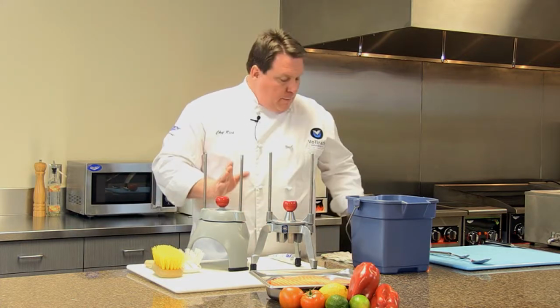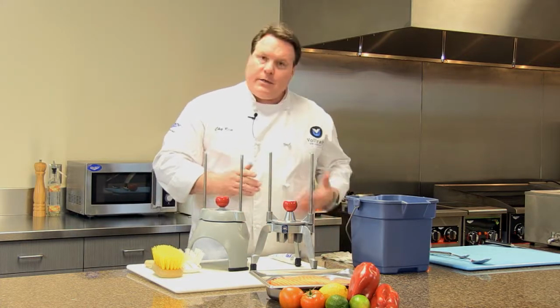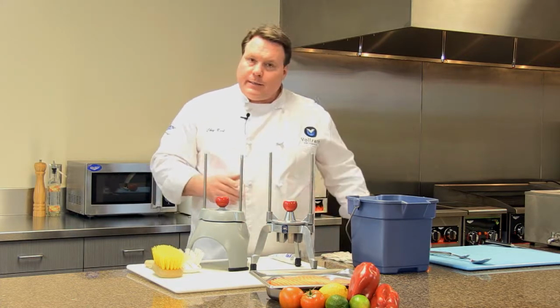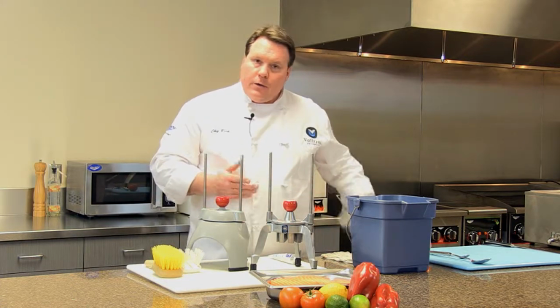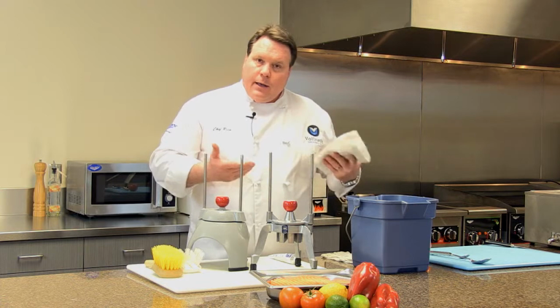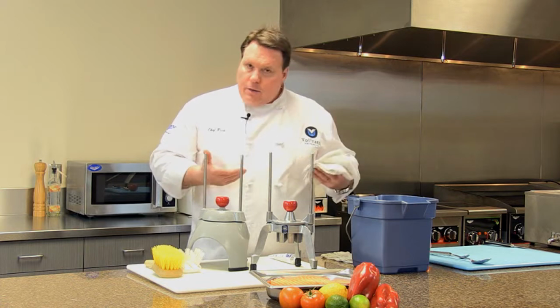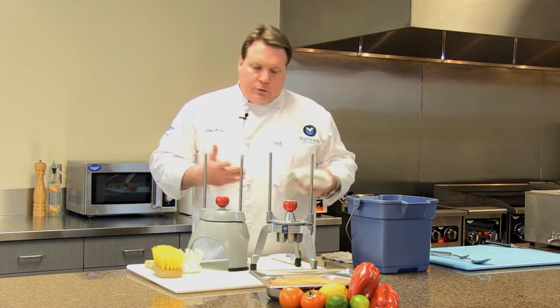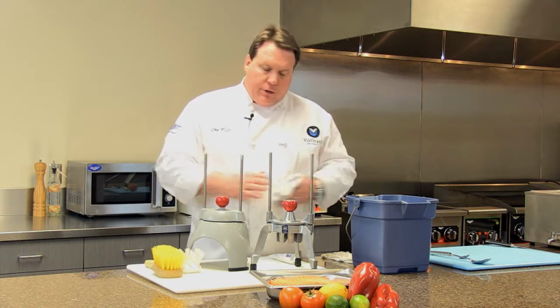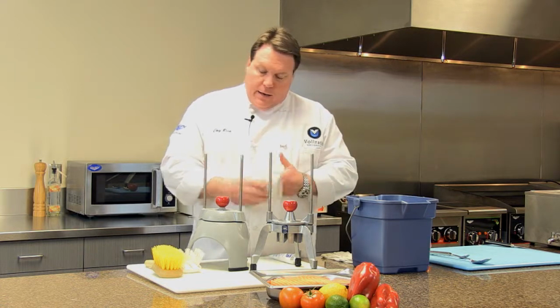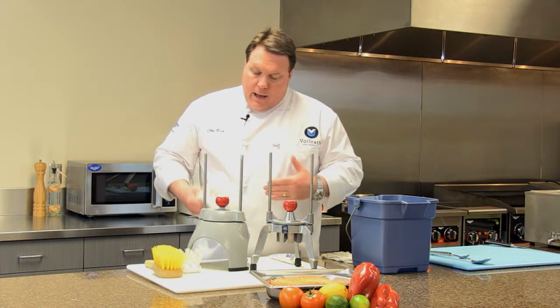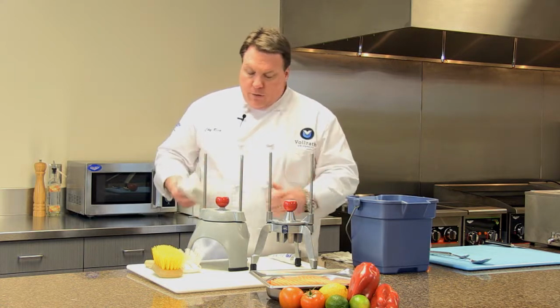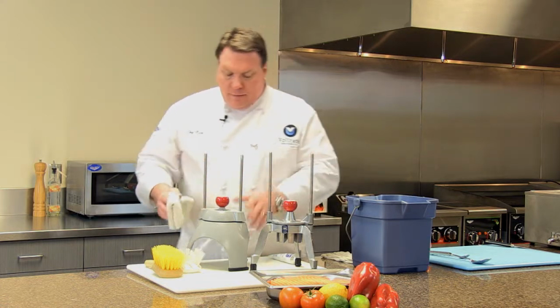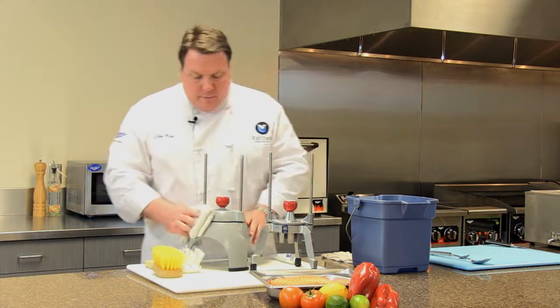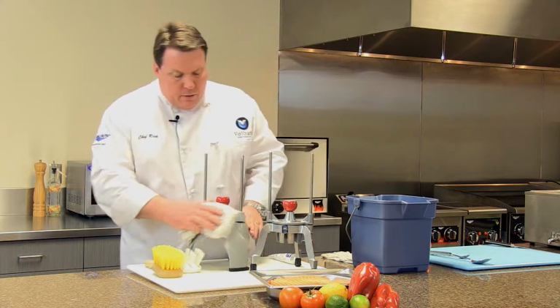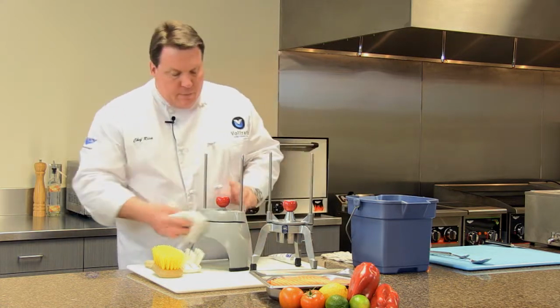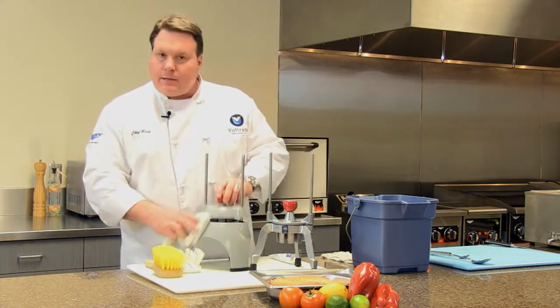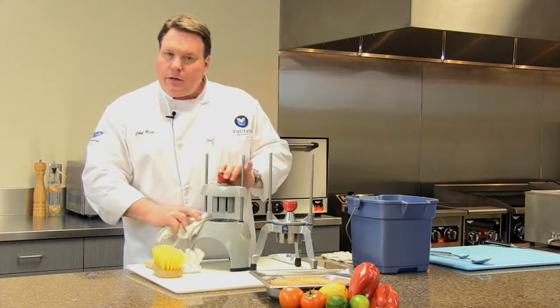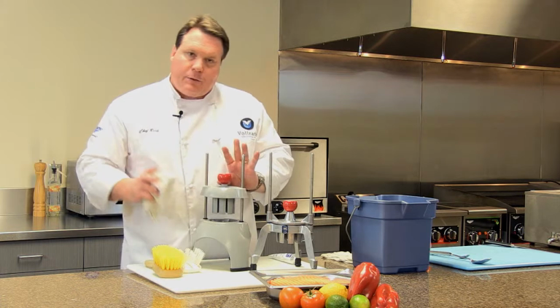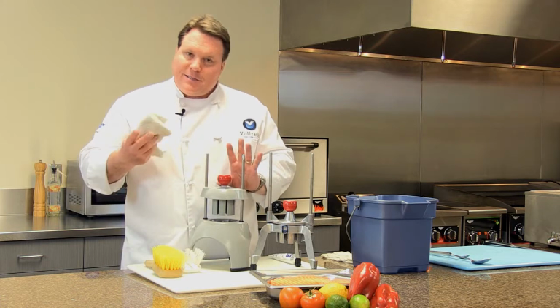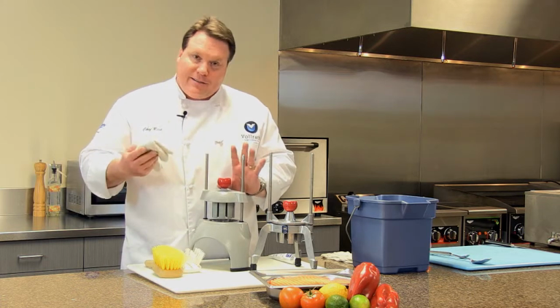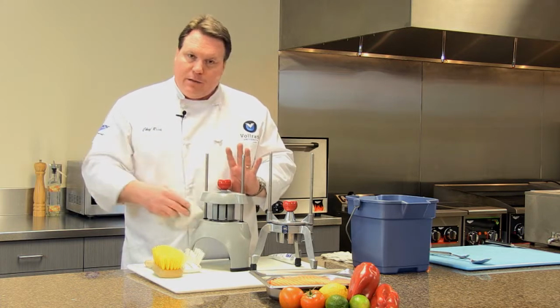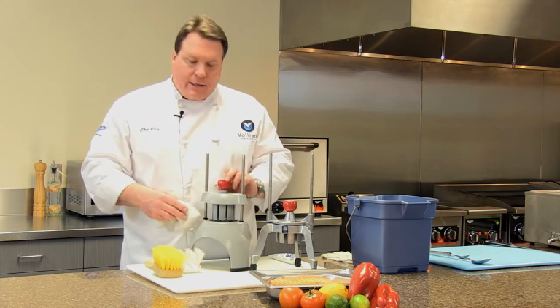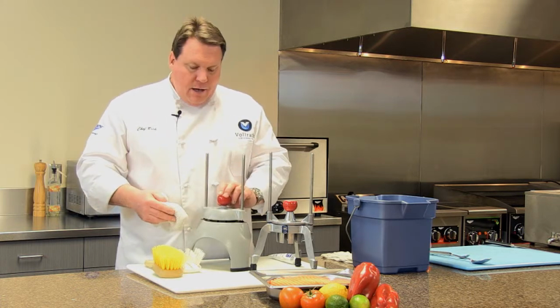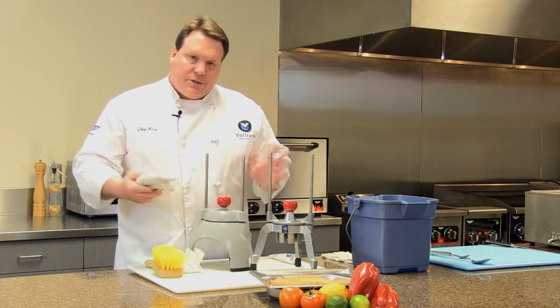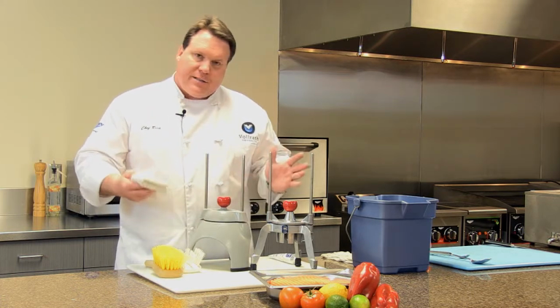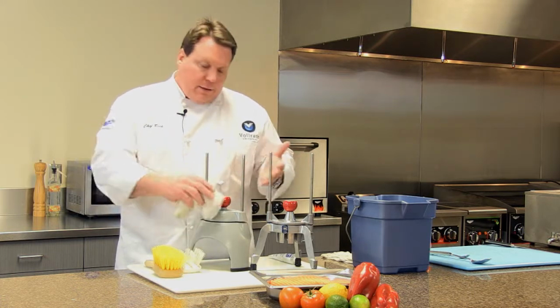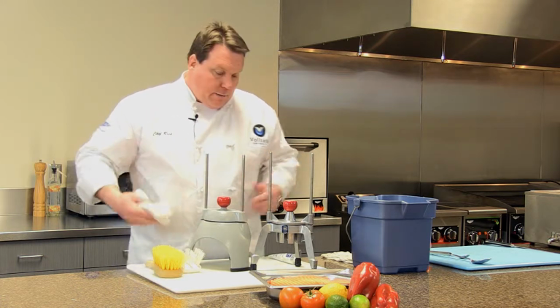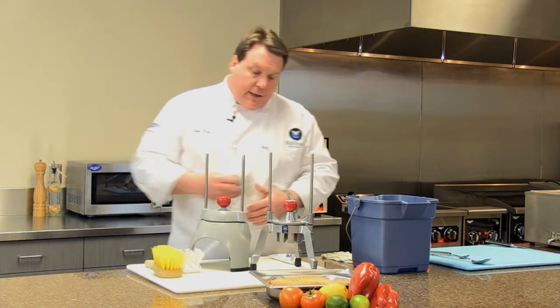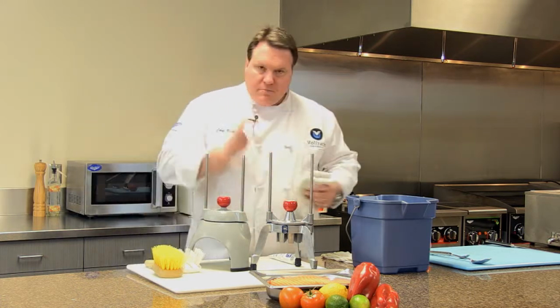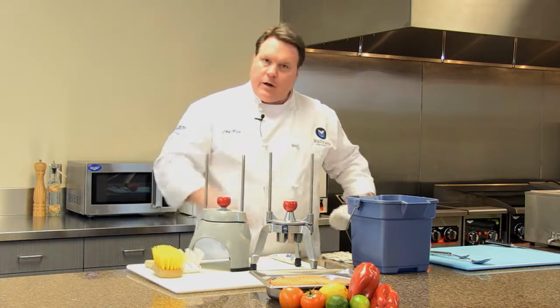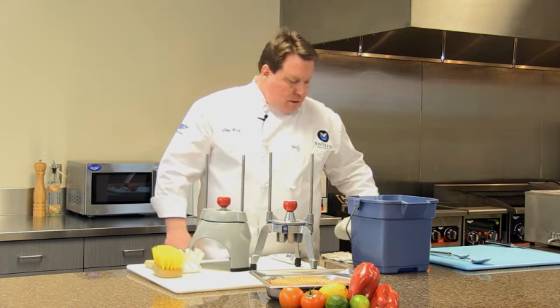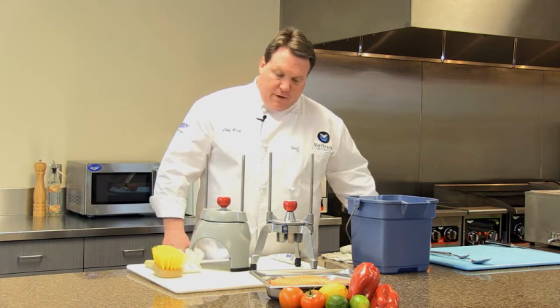People will ask: can you take a towel and towel them off? Sure you can. I just feel that anytime you've got a towel, it's an opportunity to snag the towel on the blades, and it's just not as safe to be cleaning around the blades that way. Leave the unit to air dry — it'll be fine.